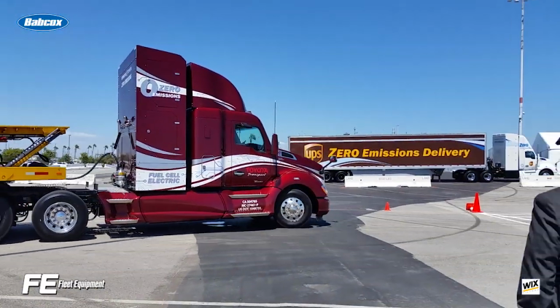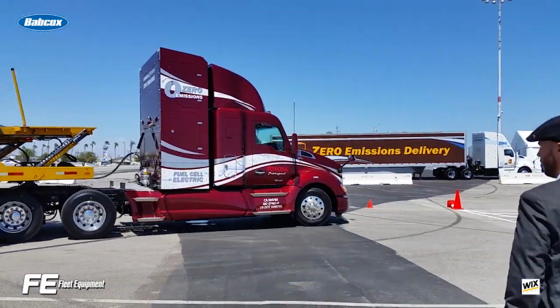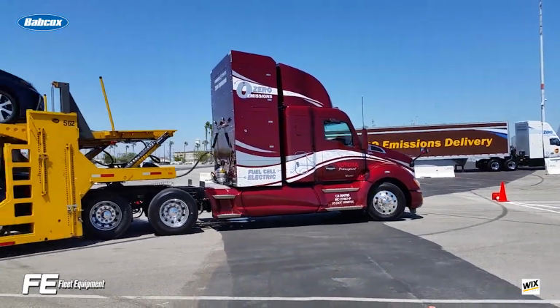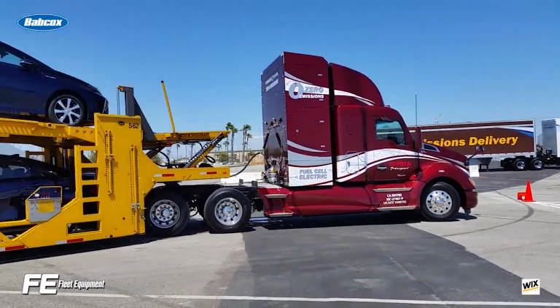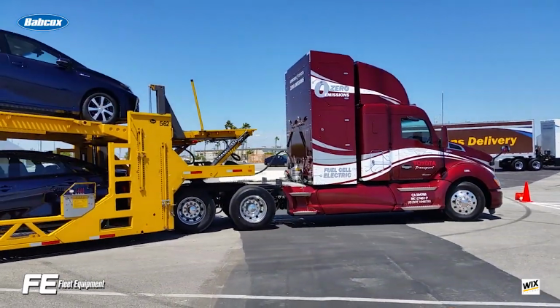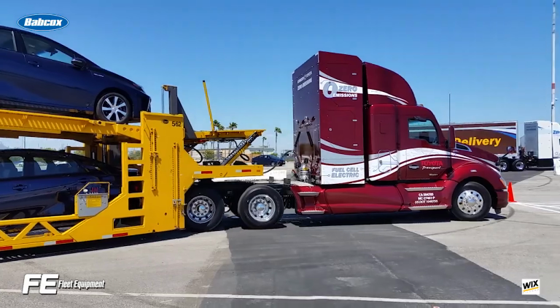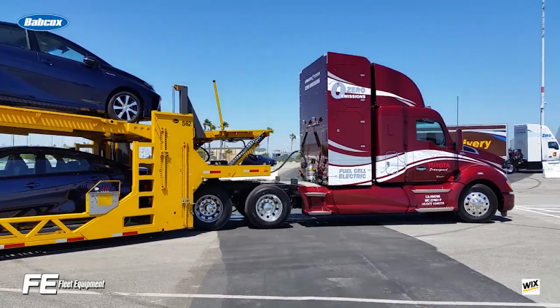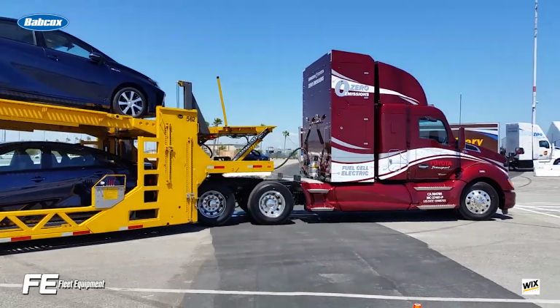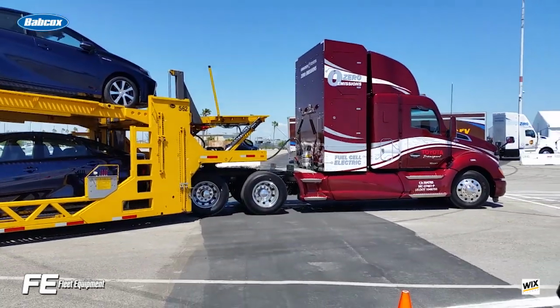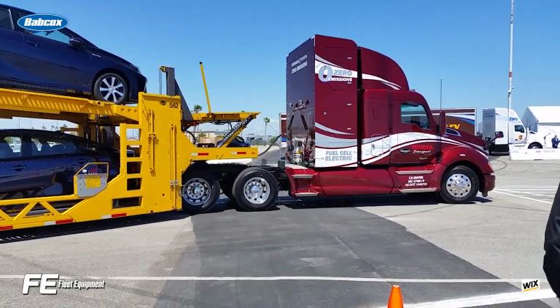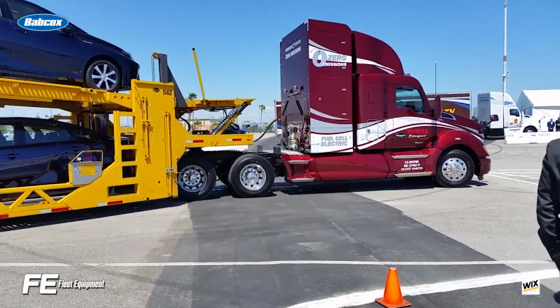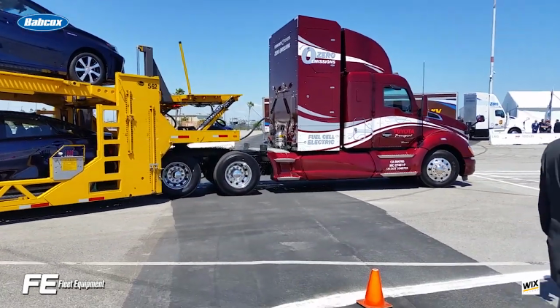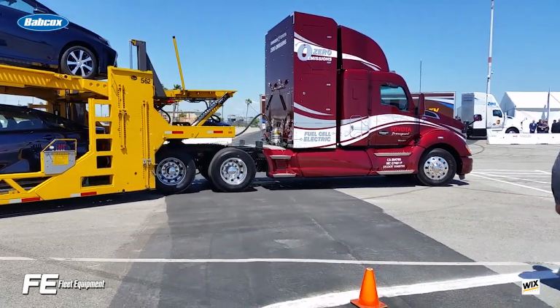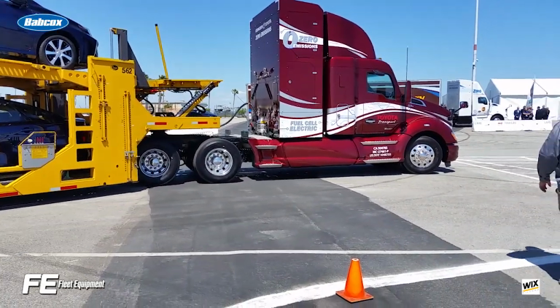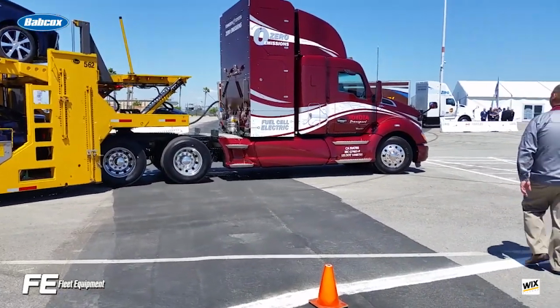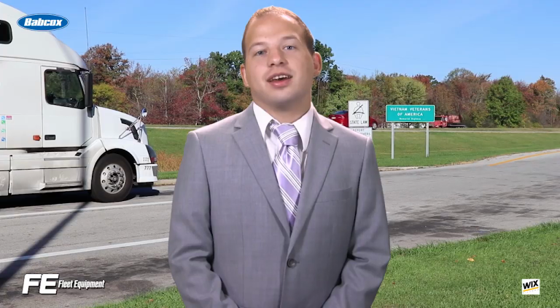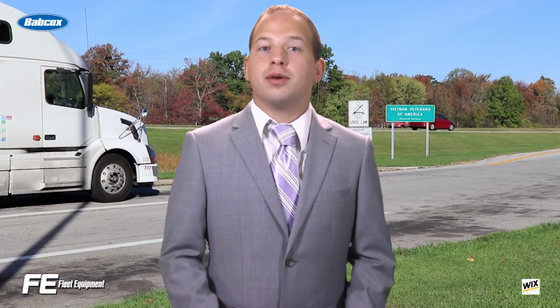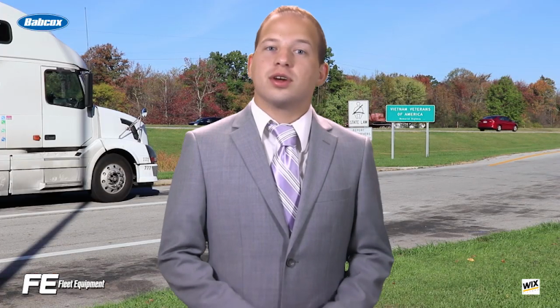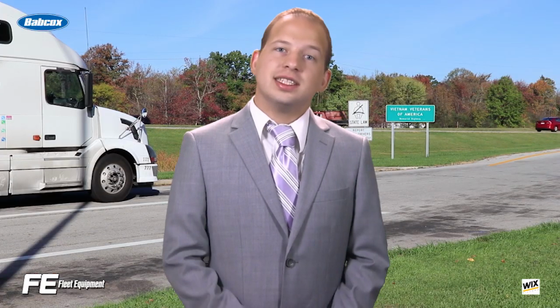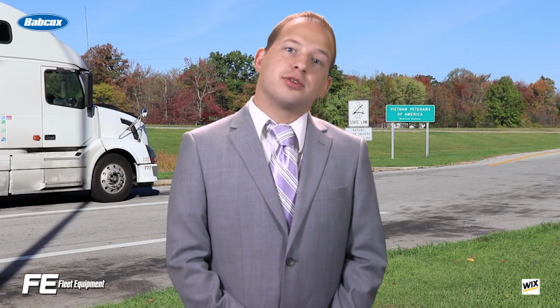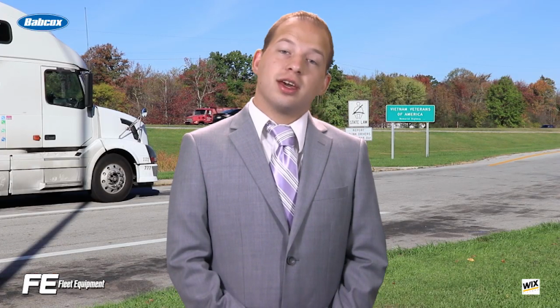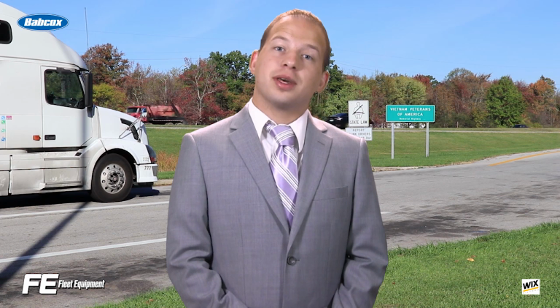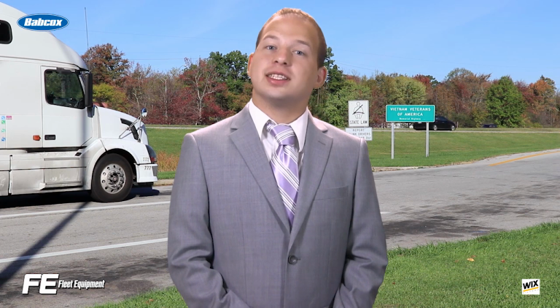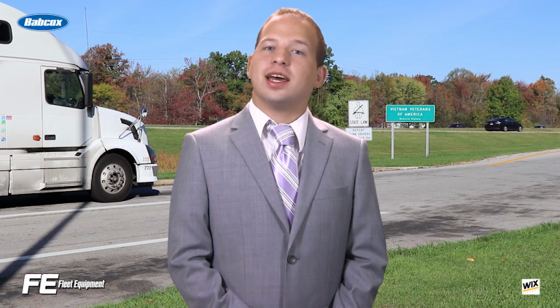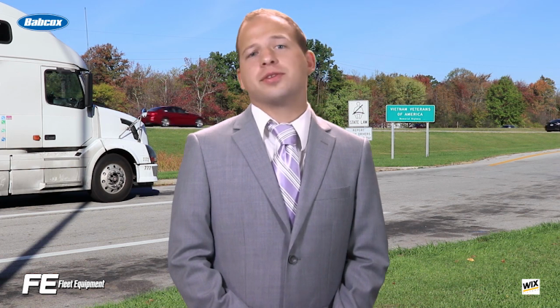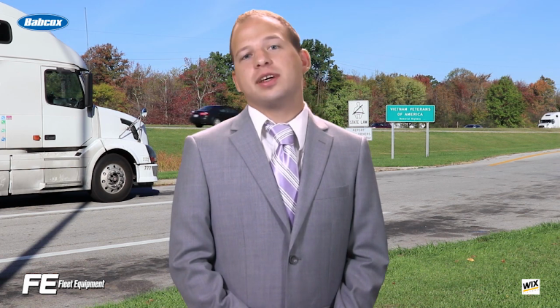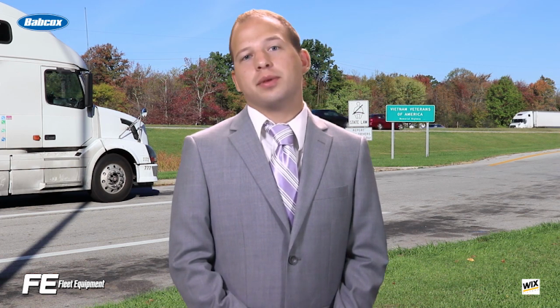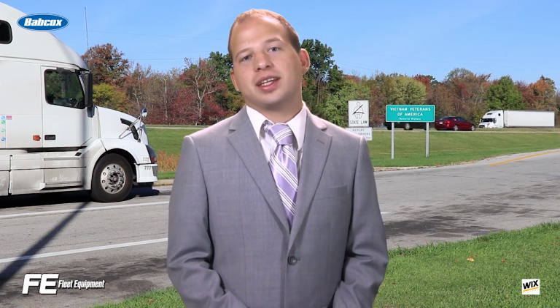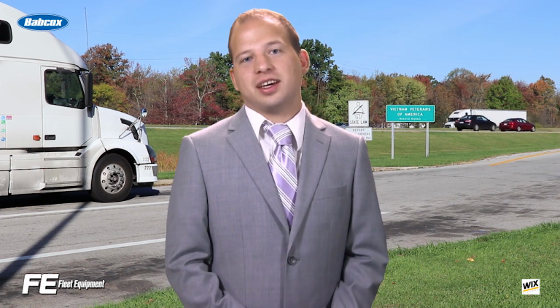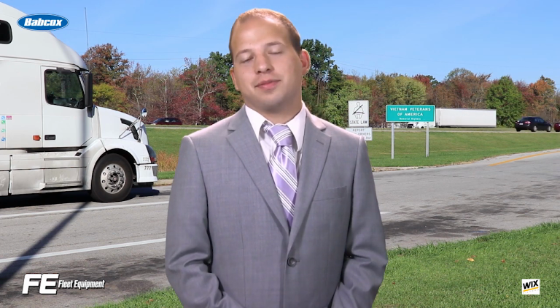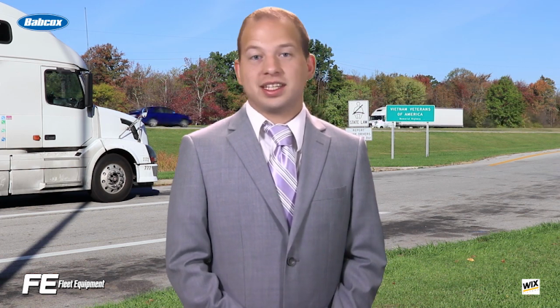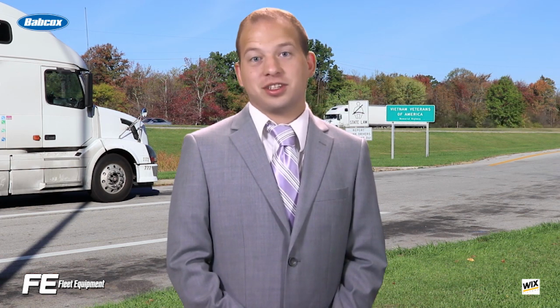What applications make sense, which ones don't, and how soon we can see them start to become more widespread. If you want more in-depth trucking equipment content, head over to FleetEquipmentMag.com. Thanks for watching.